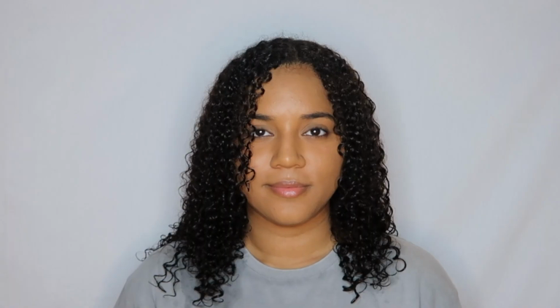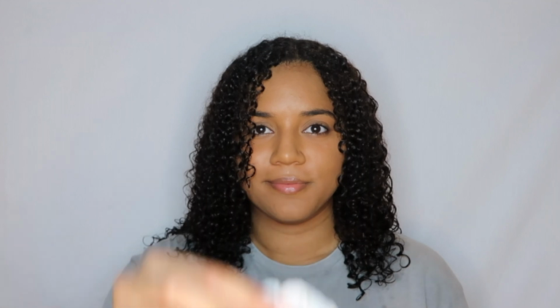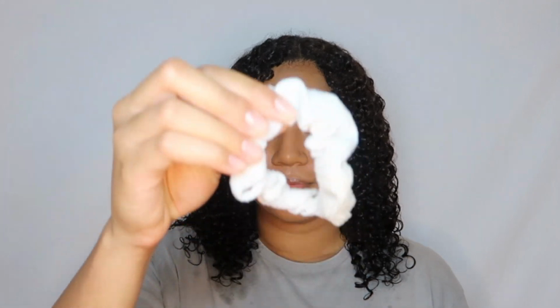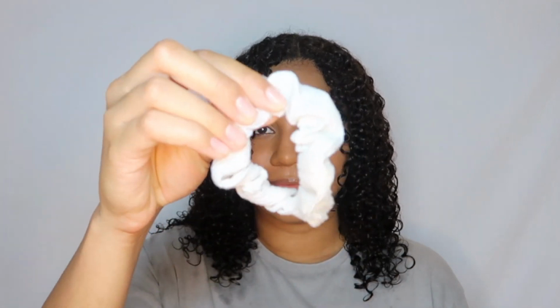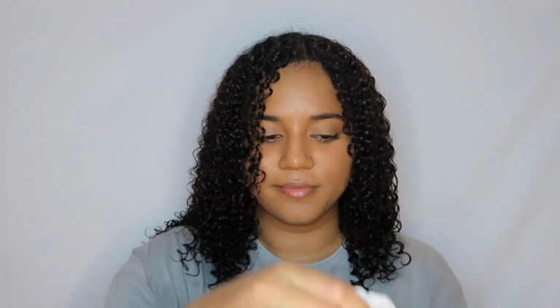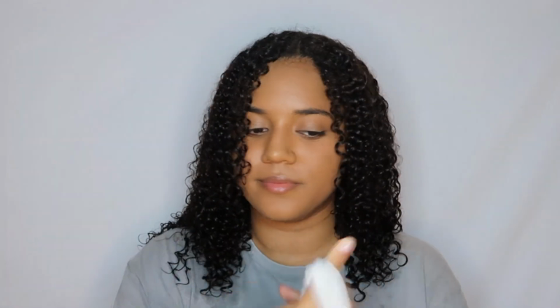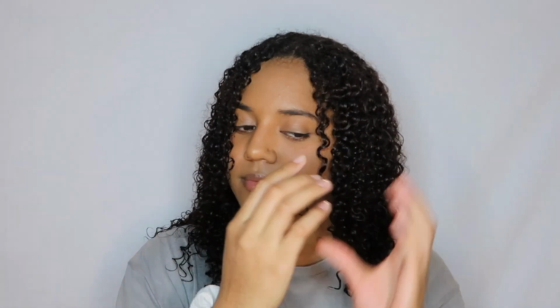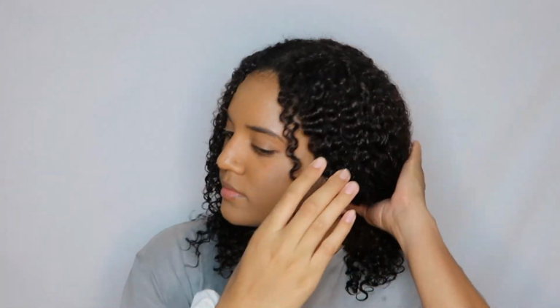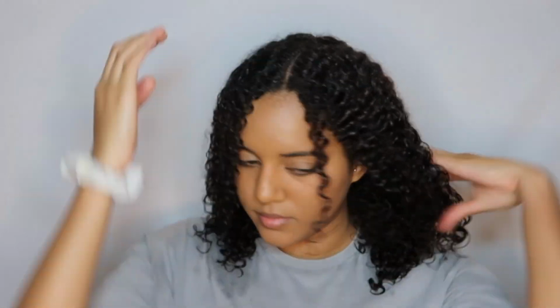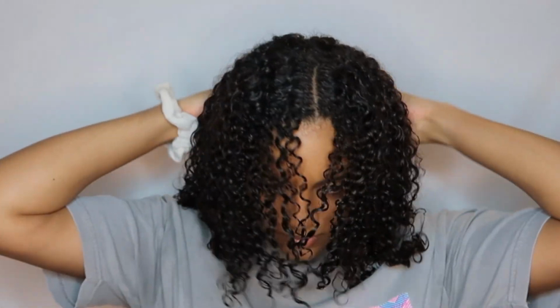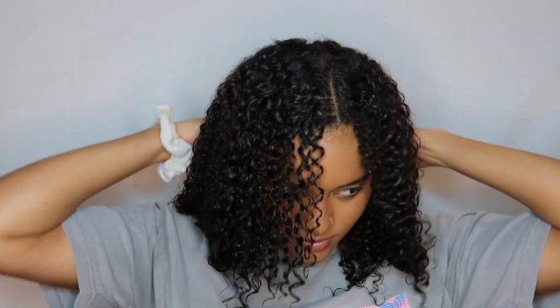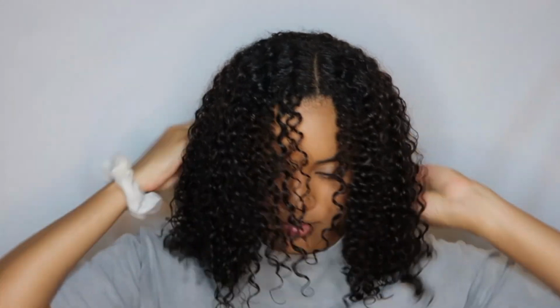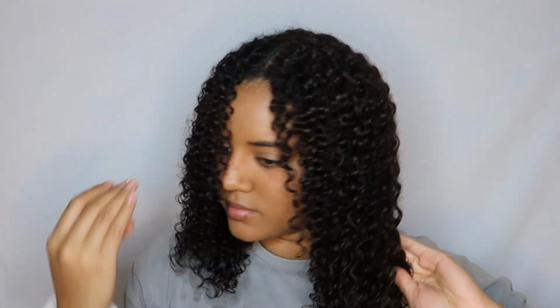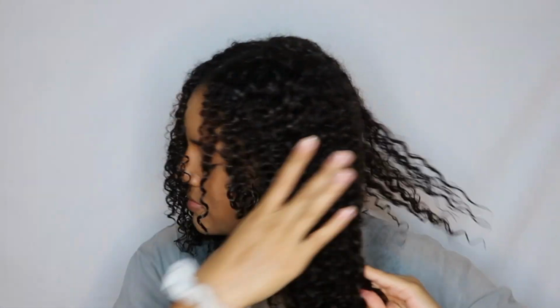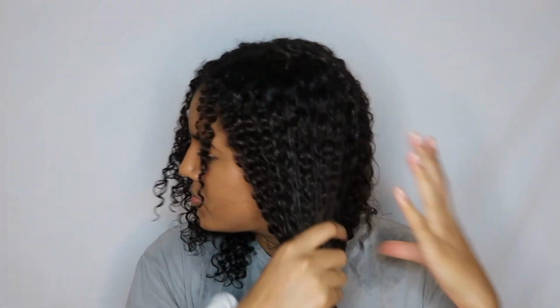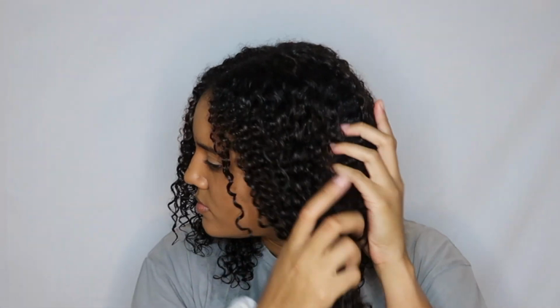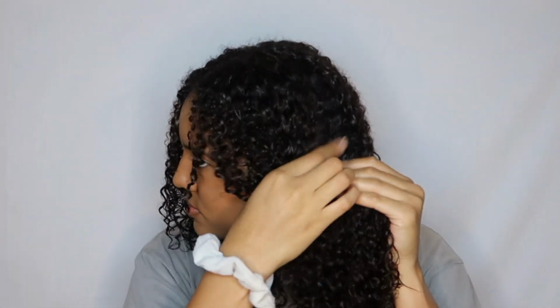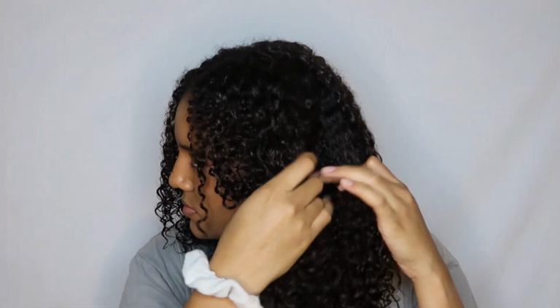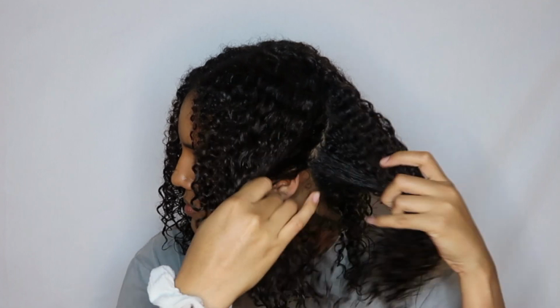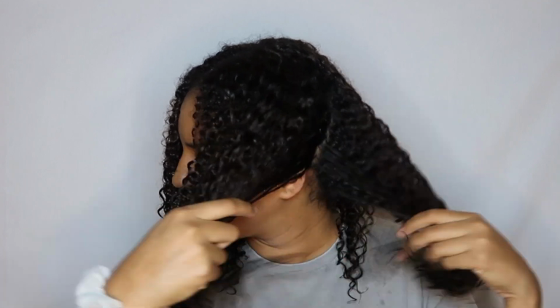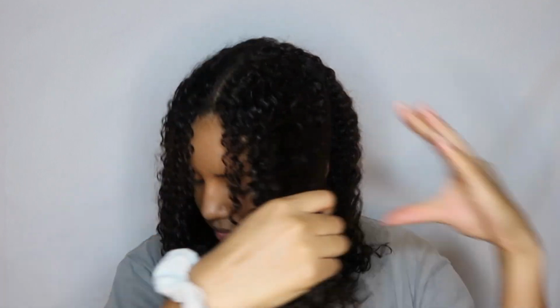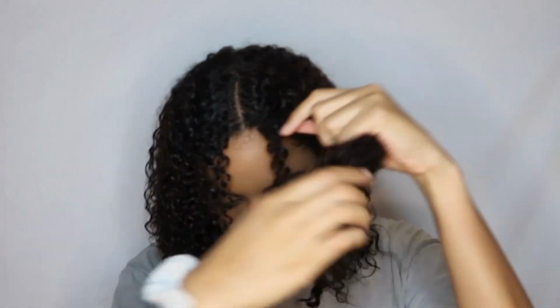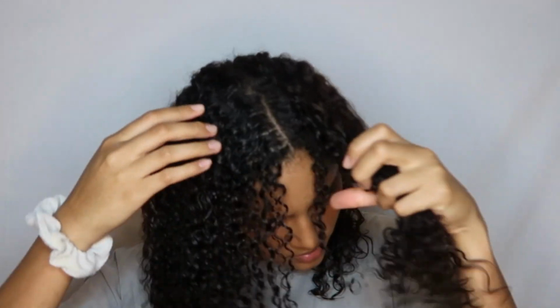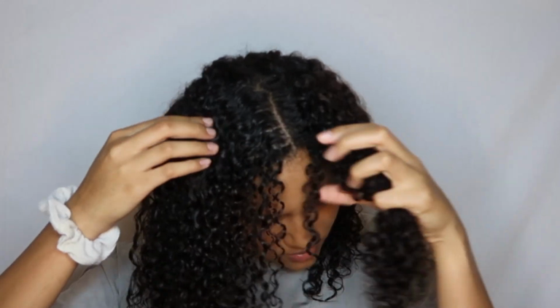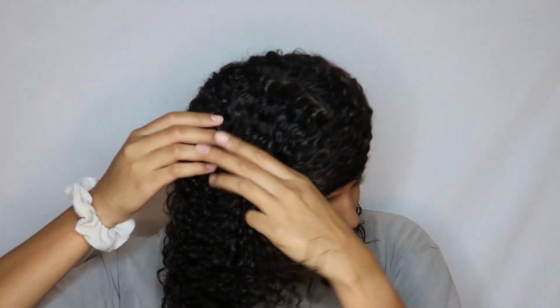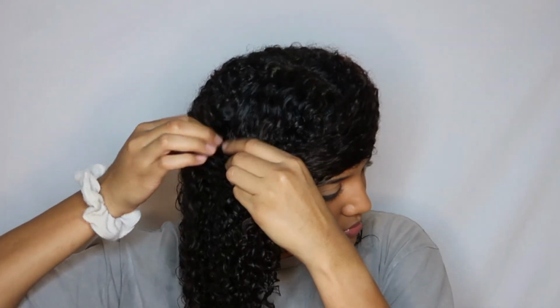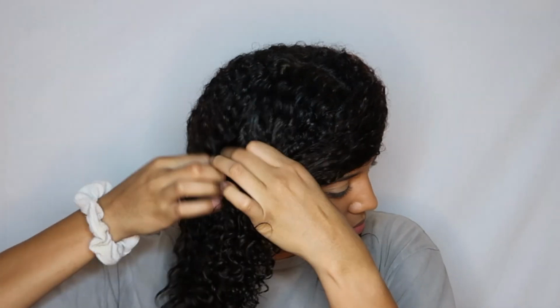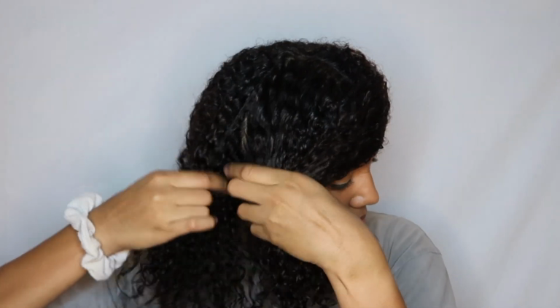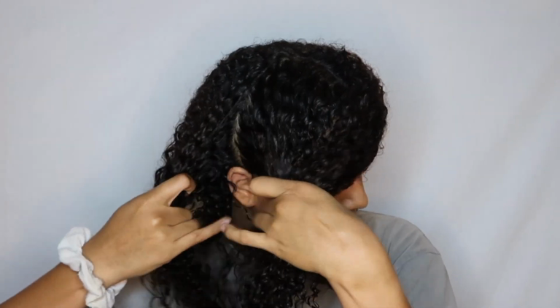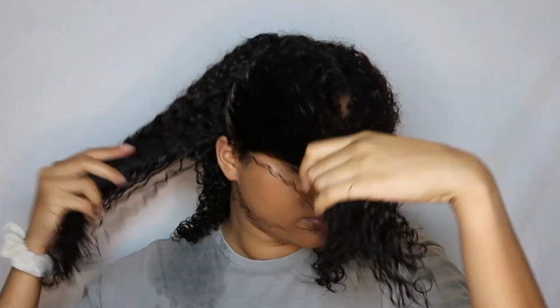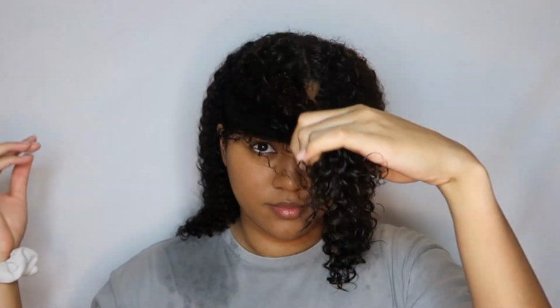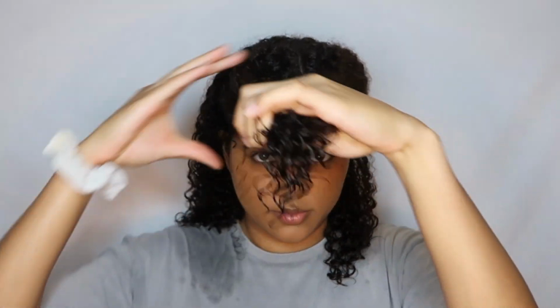To begin with styling, I like to section my hair typically into four sections. I'm just taking half of it and putting it up in a bun to get it out of the way for an easier detangling process.